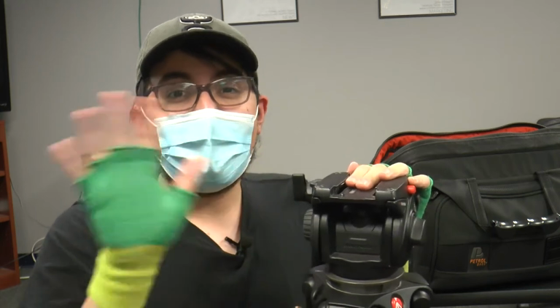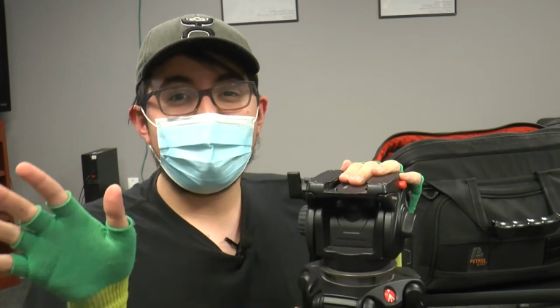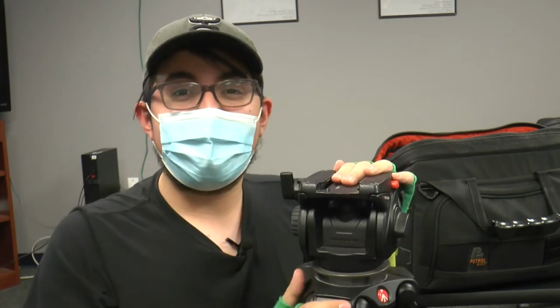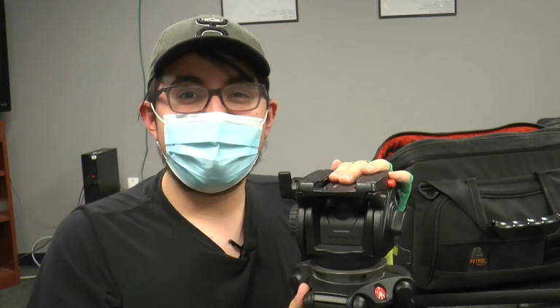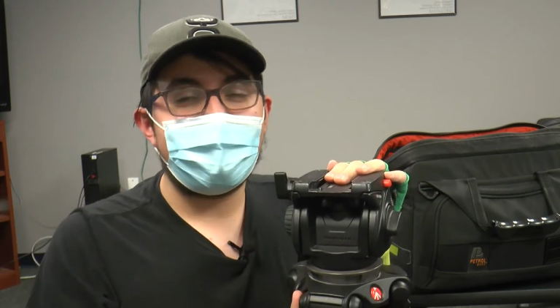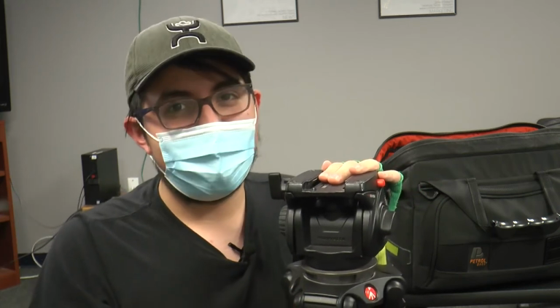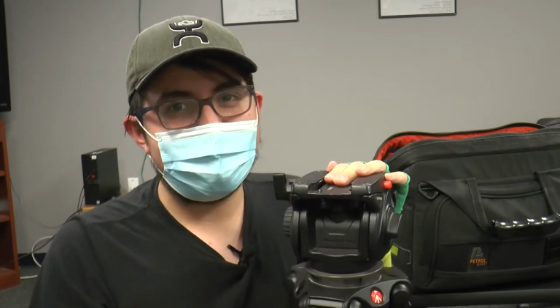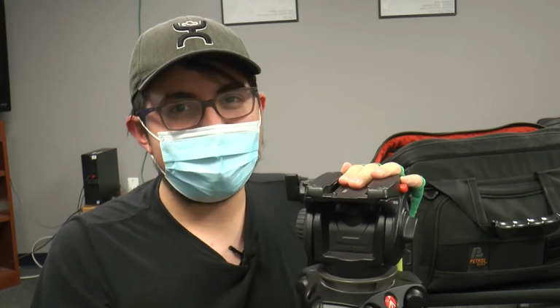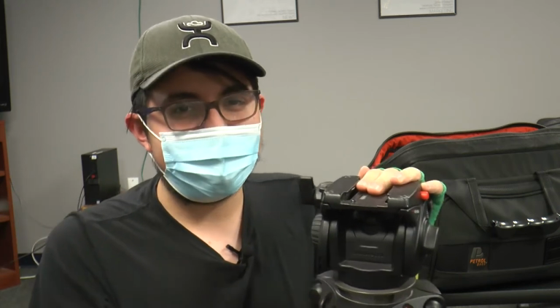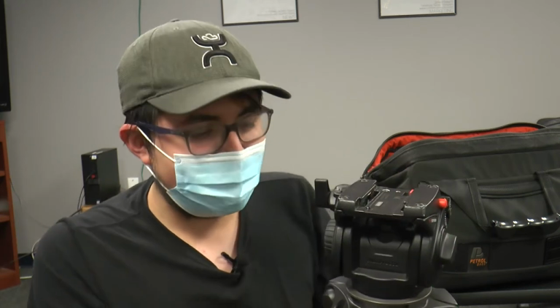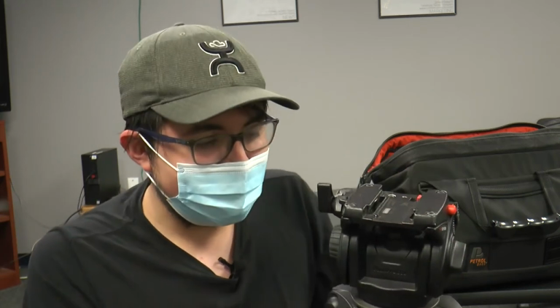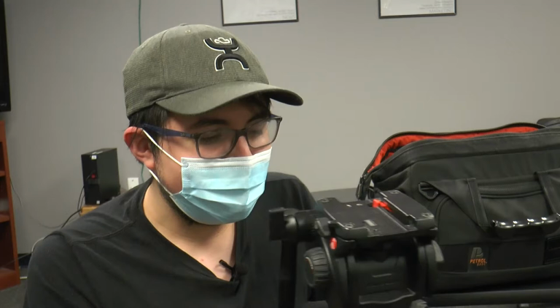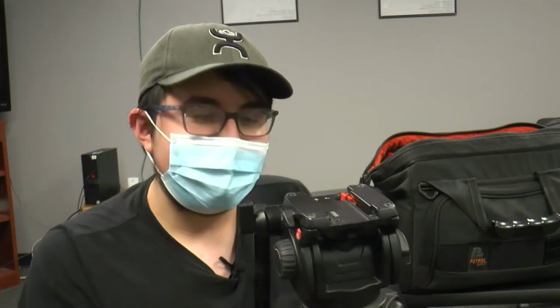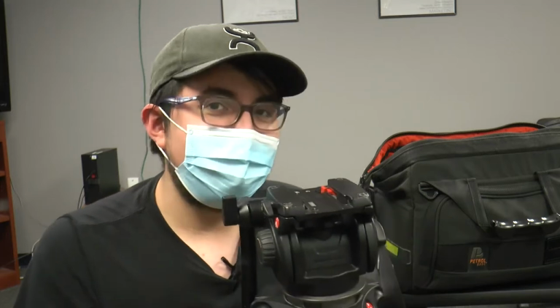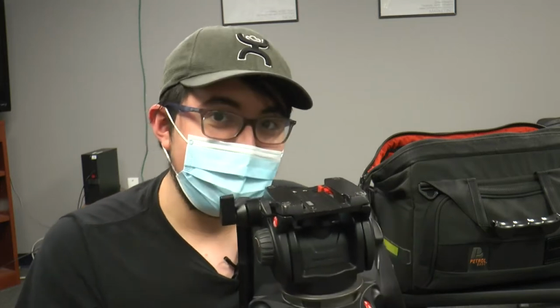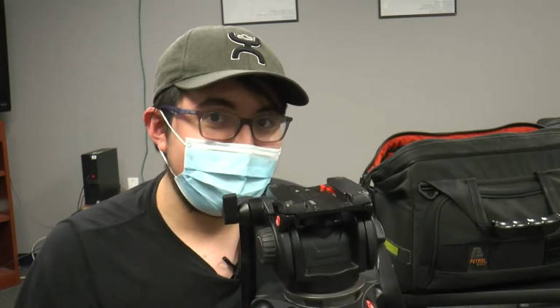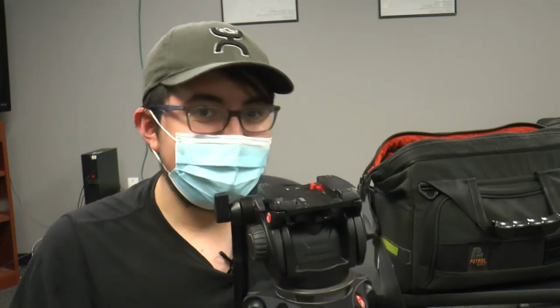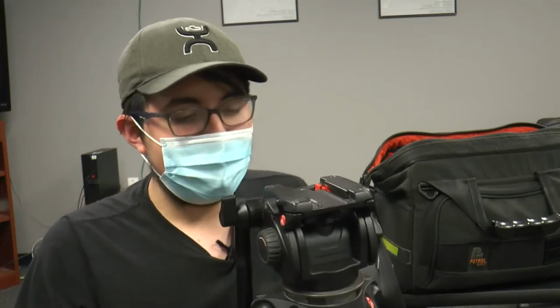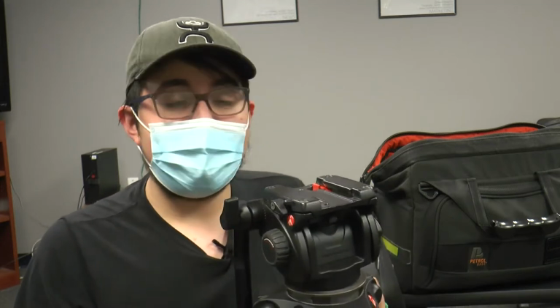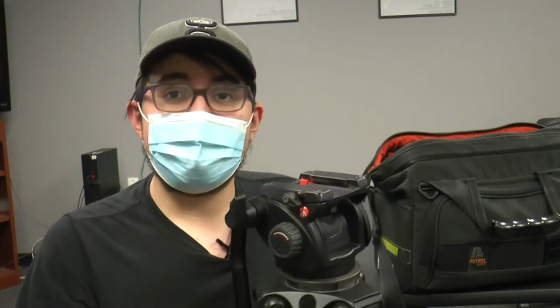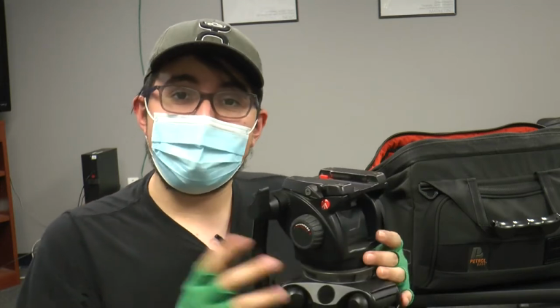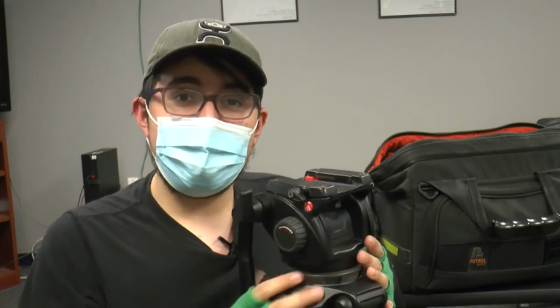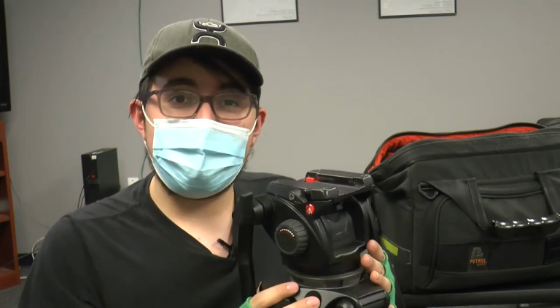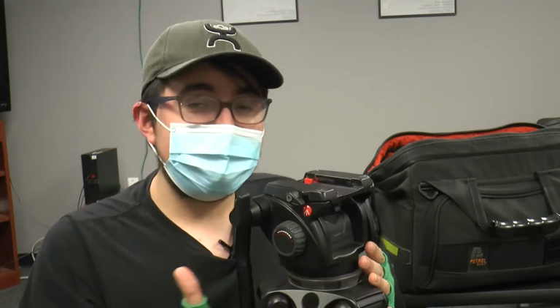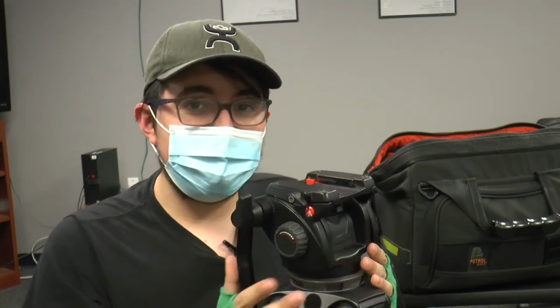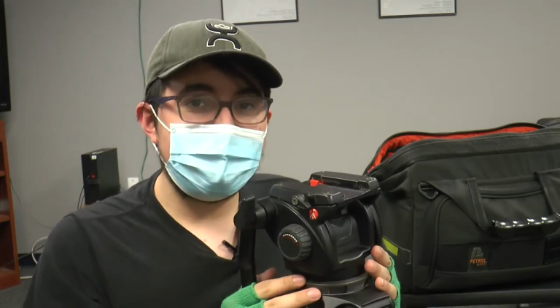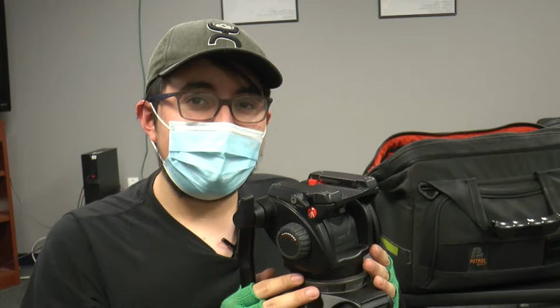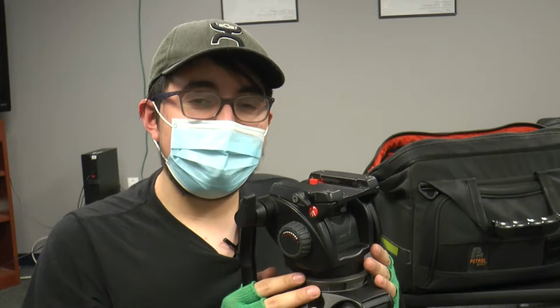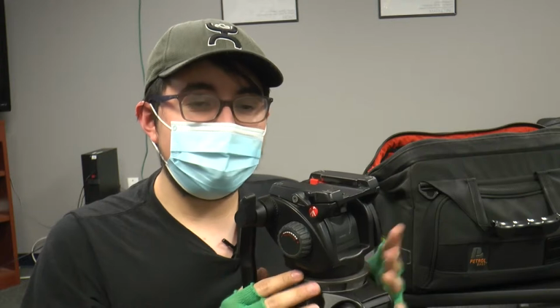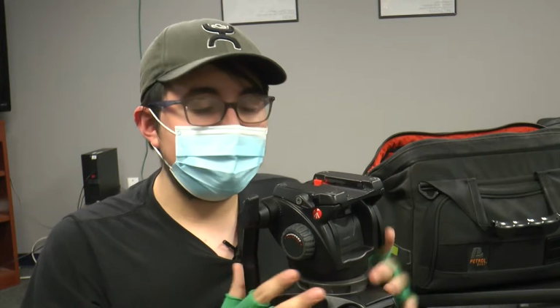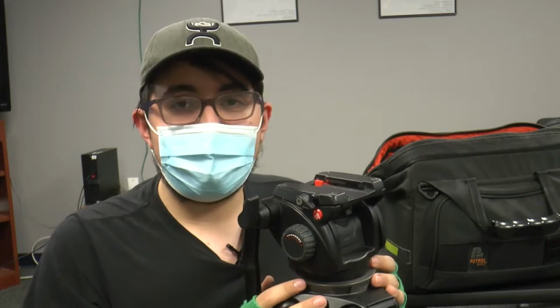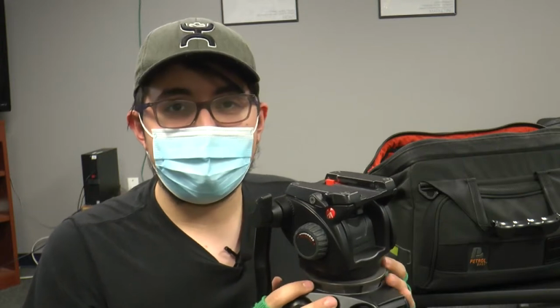Hi everyone, my name is Victor. I am the operations manager here at the station, in case y'all didn't know that yet. This is going to be the camera workshop. I won't take too much time out of your hands, so I'll just get right to it.